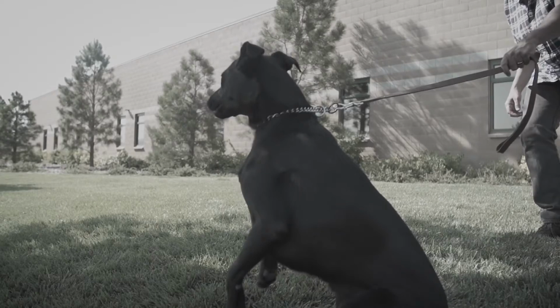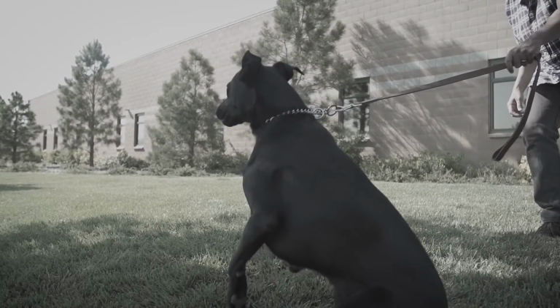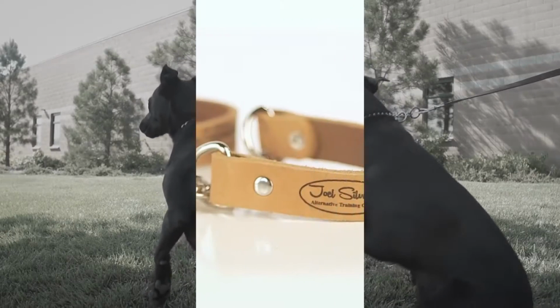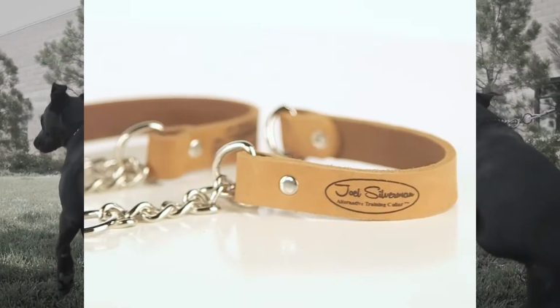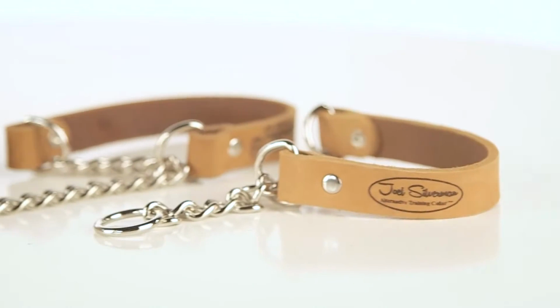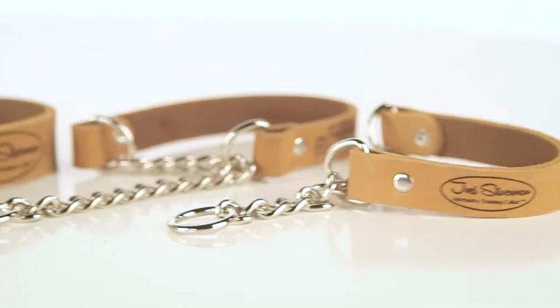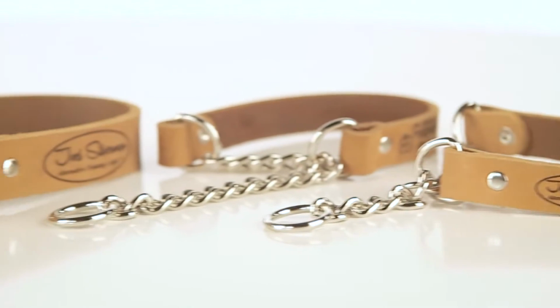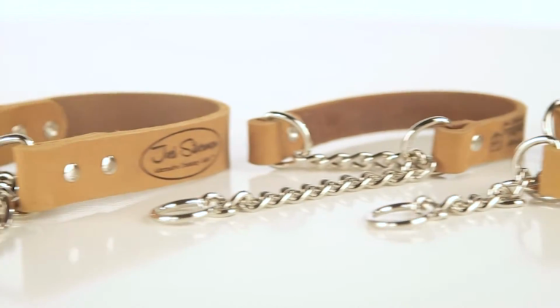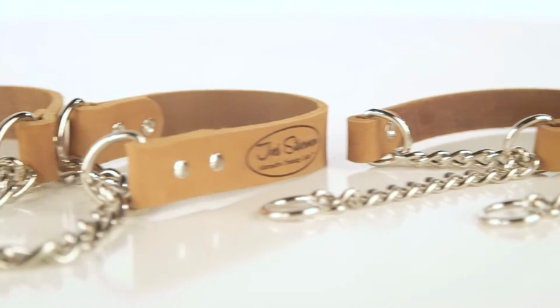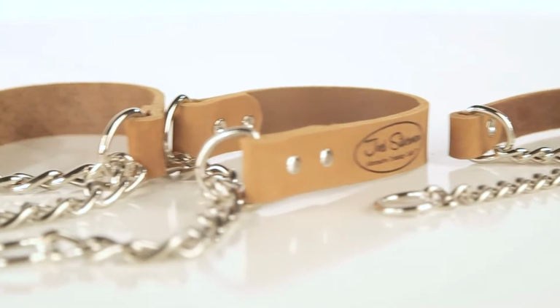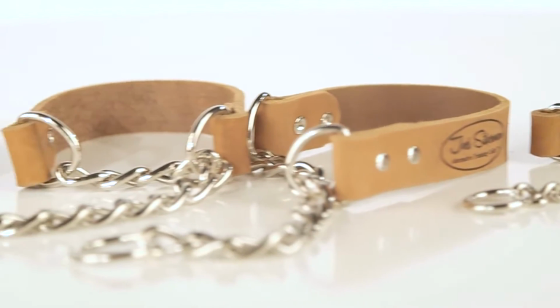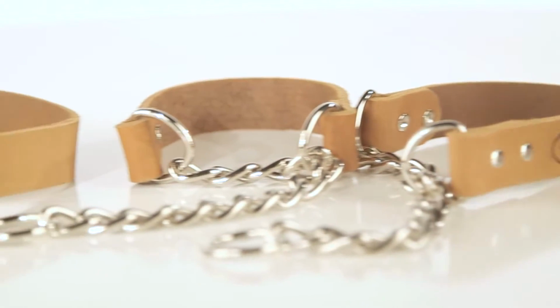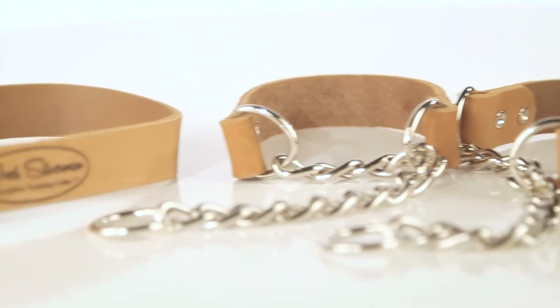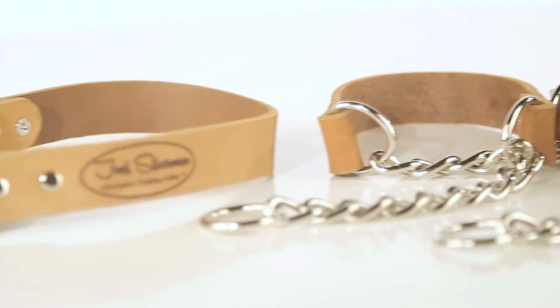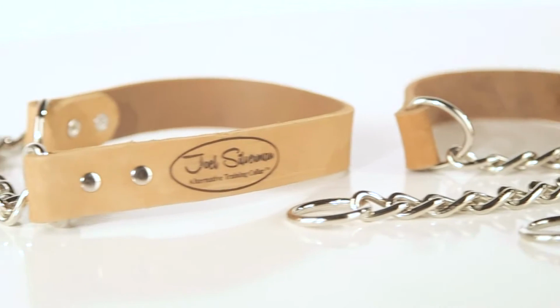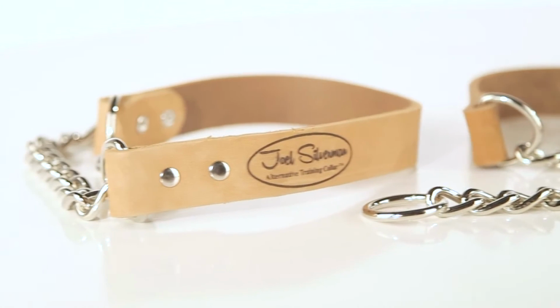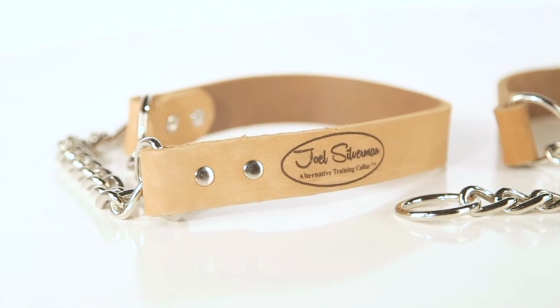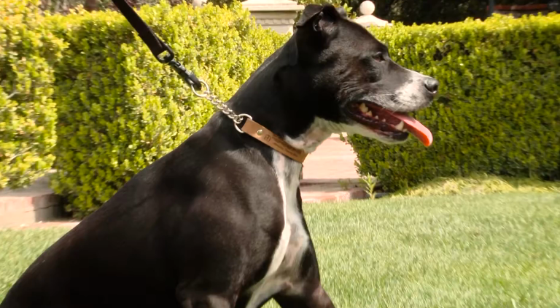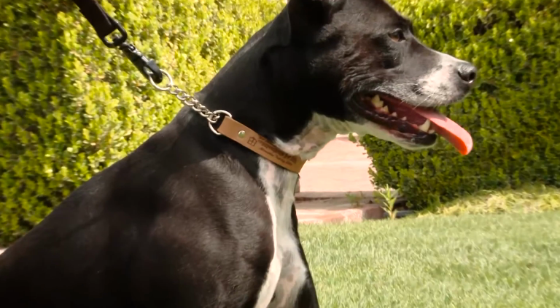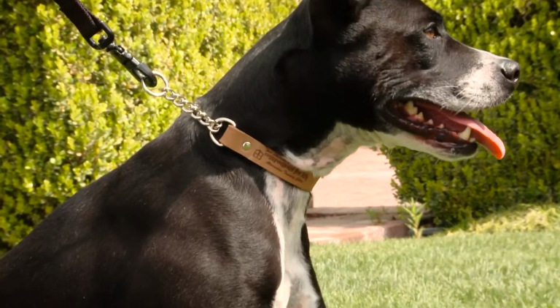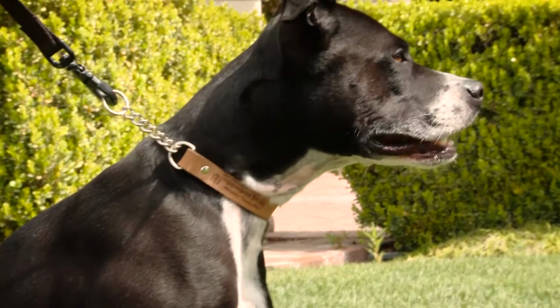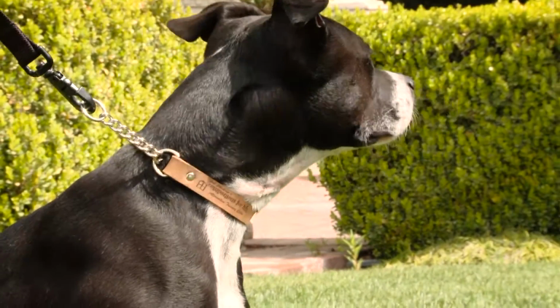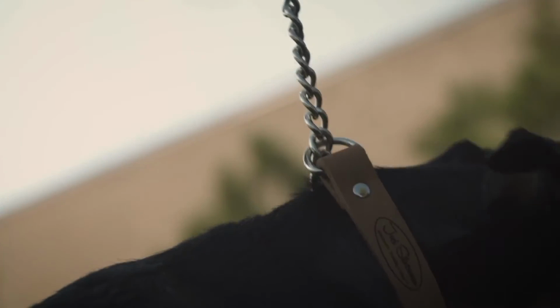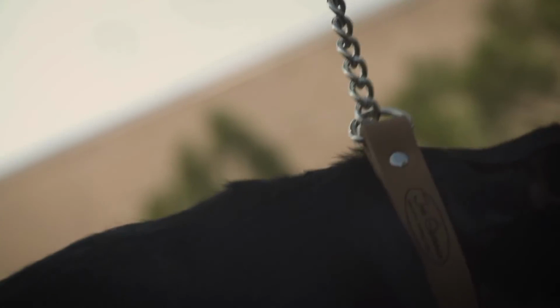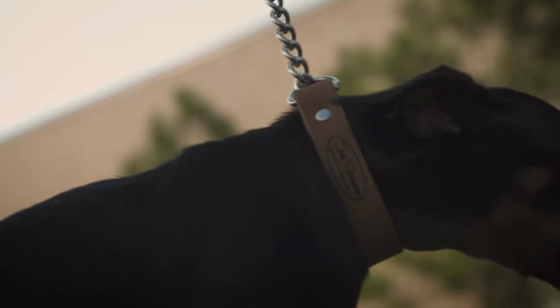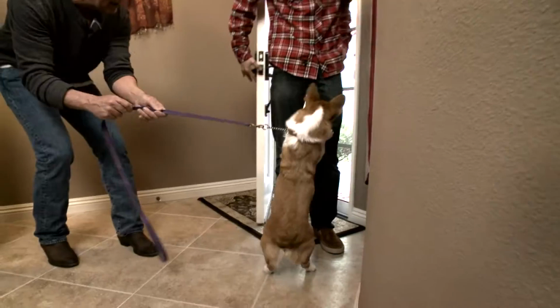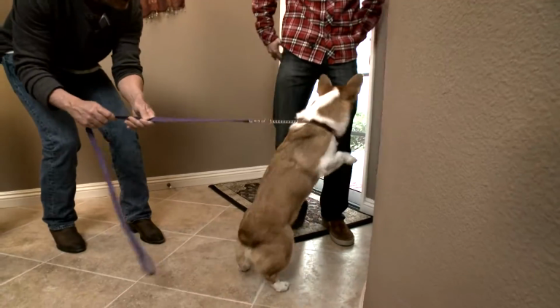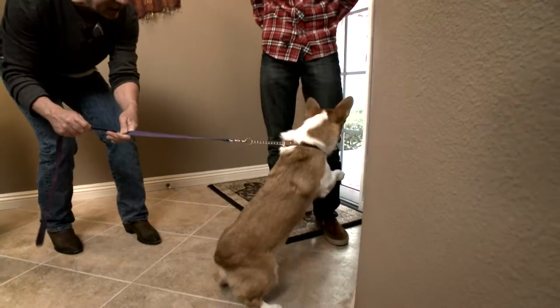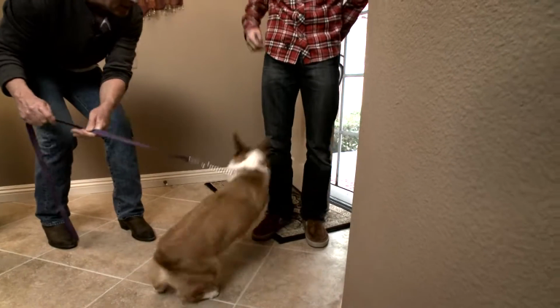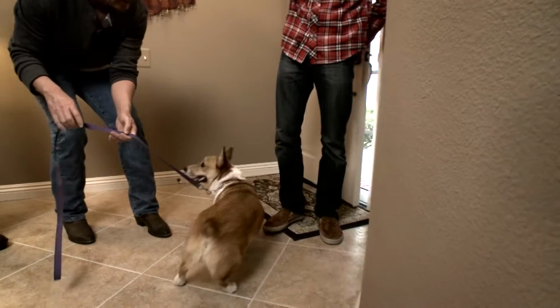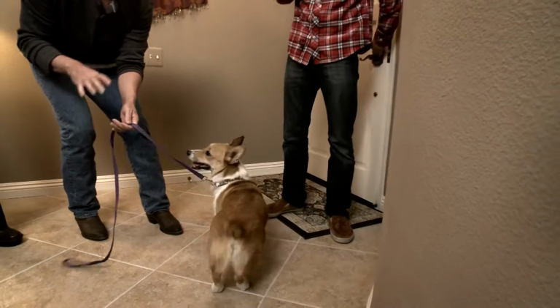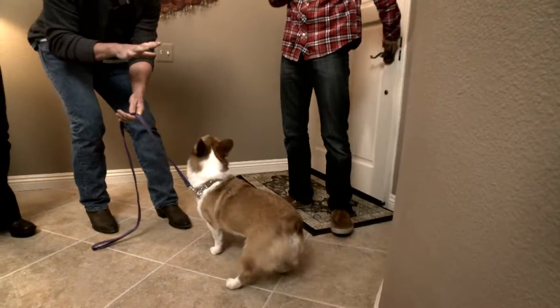But now there's another option to the chain collar, and that's the alternative training collar. The alternative training collar functions as a chain collar, but the only difference is when the dog is corrected, he feels the leather on his neck, not the chain.